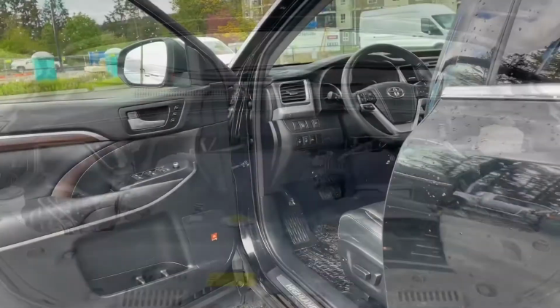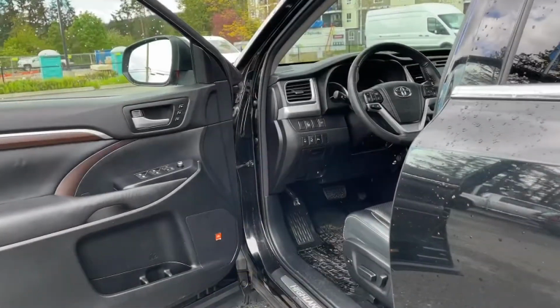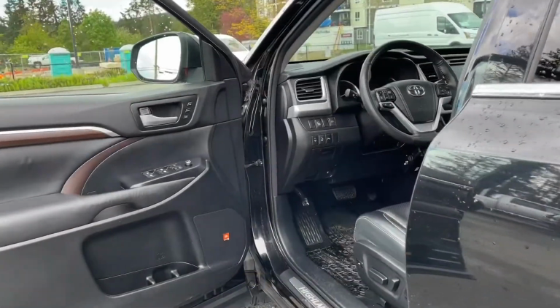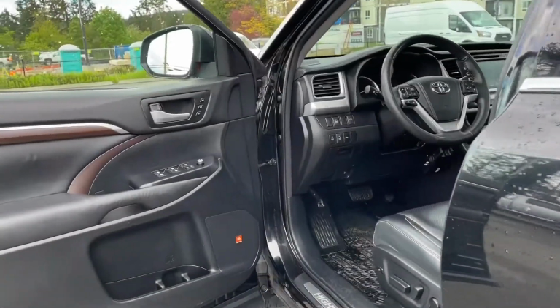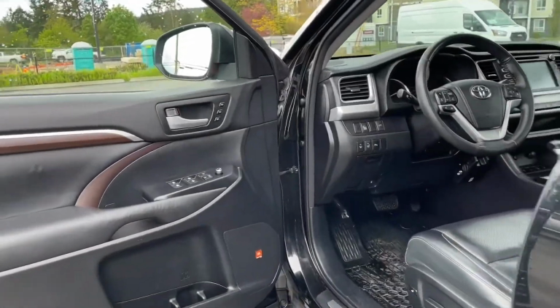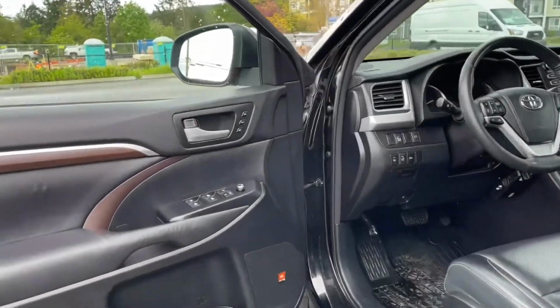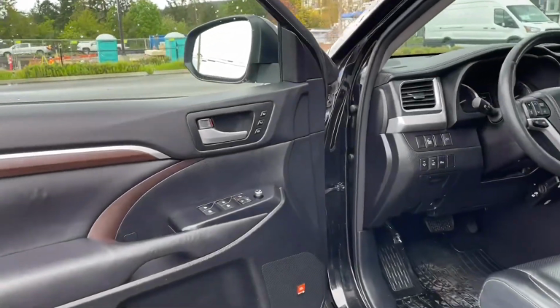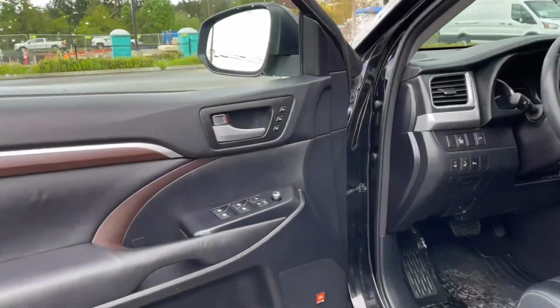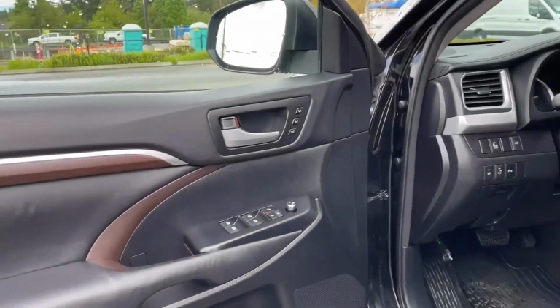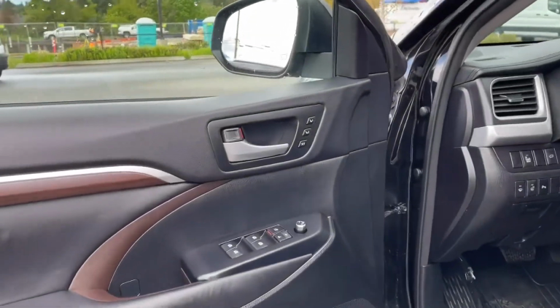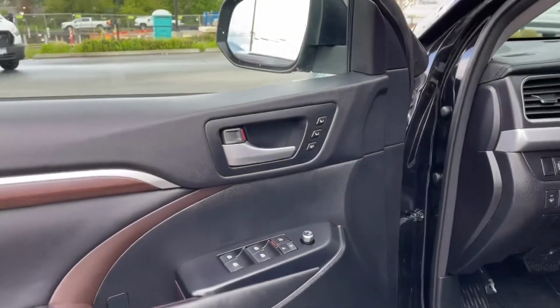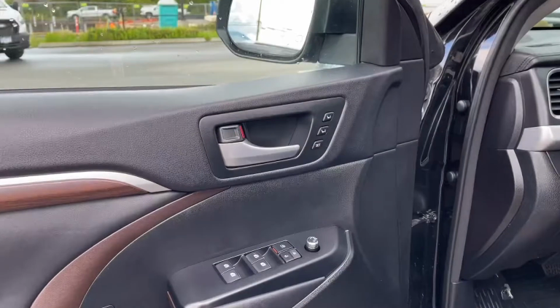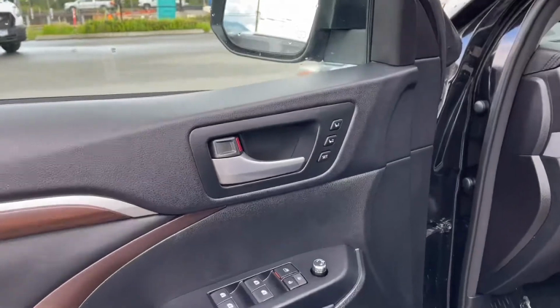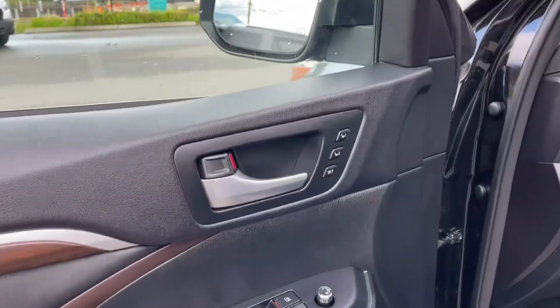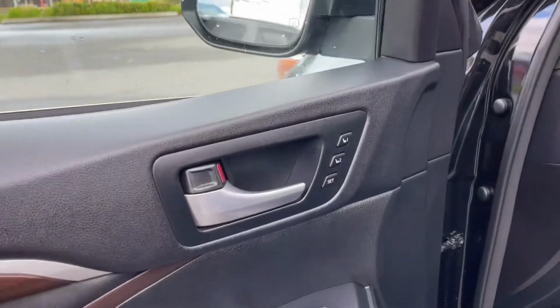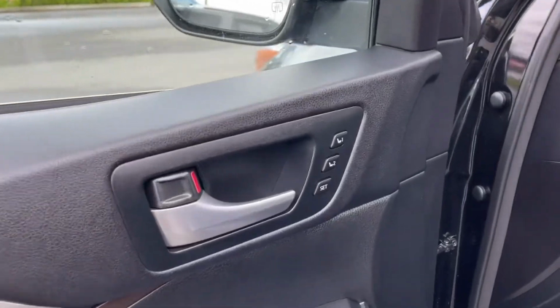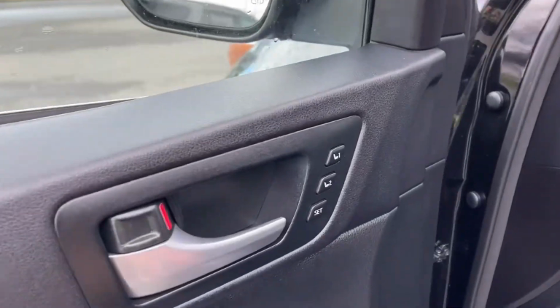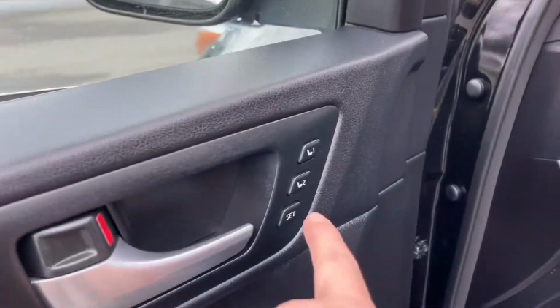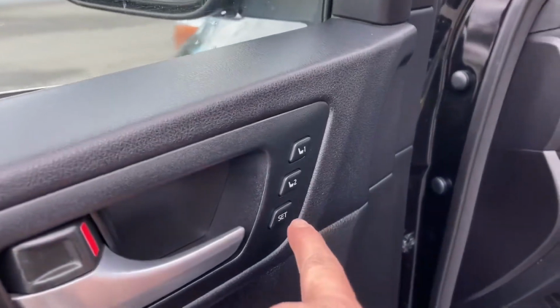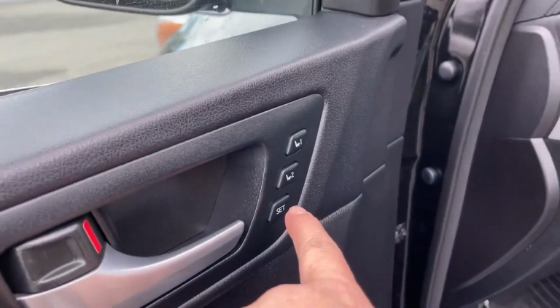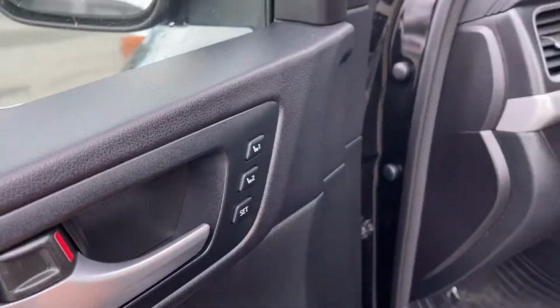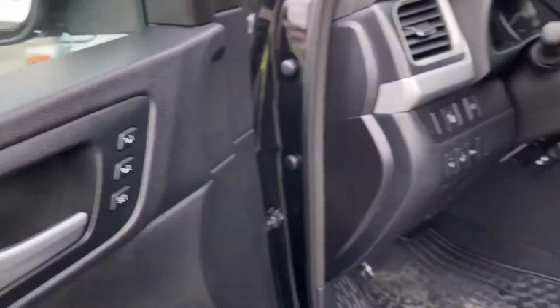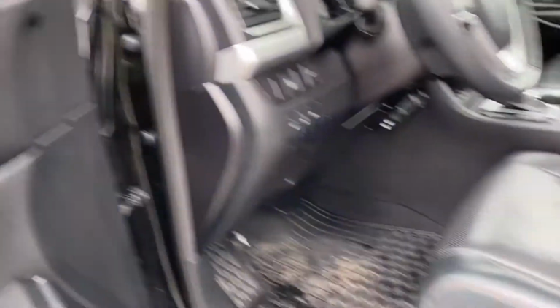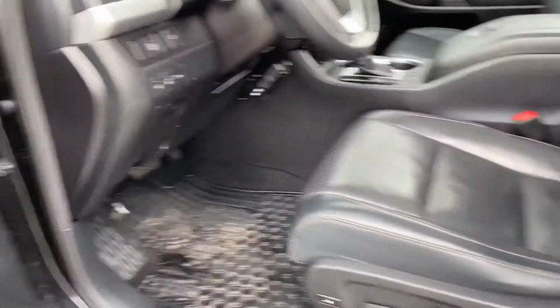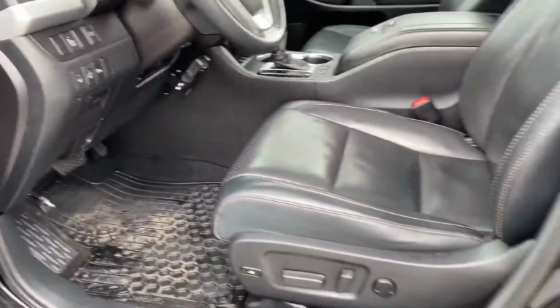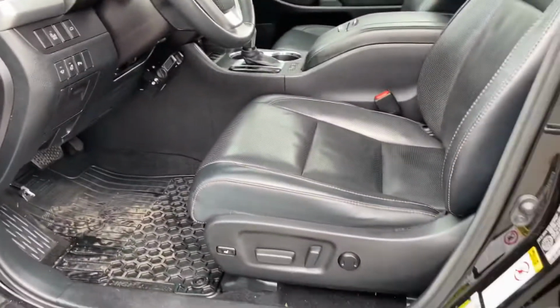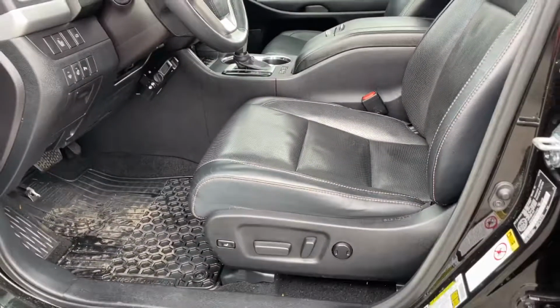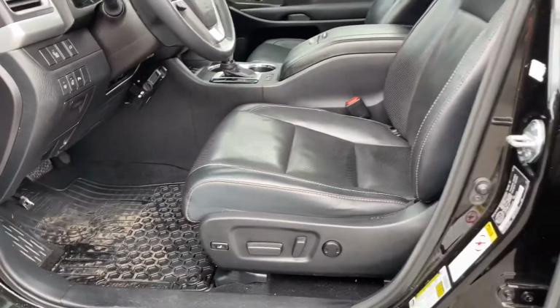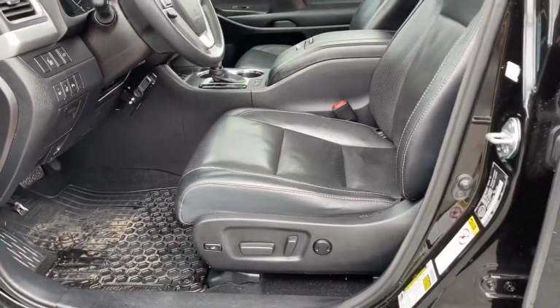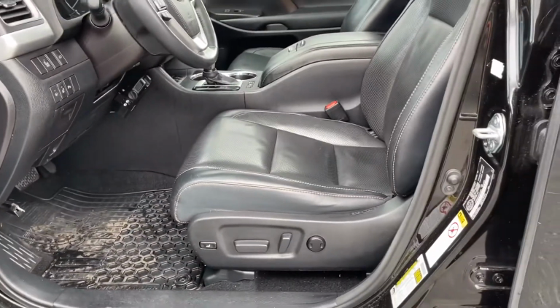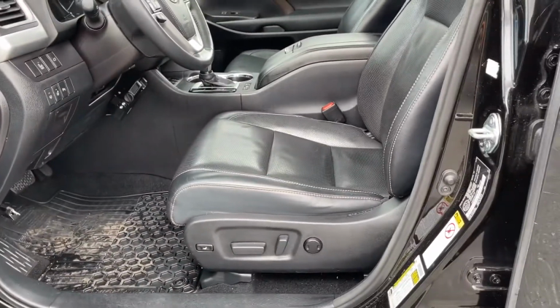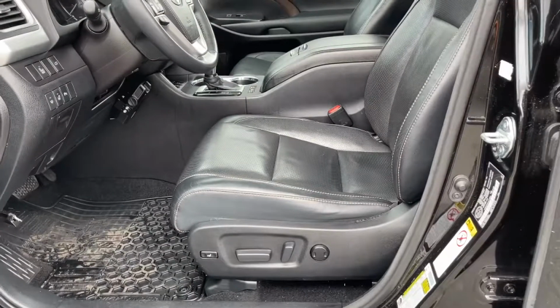There's storage and a speaker in the door, as well as power locks, windows and mirrors. There's also memory for two drivers, and the driver's seat is powered with lumbar support.